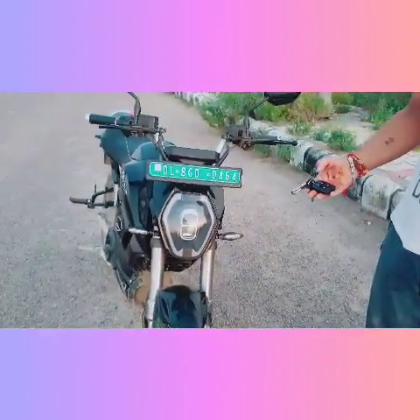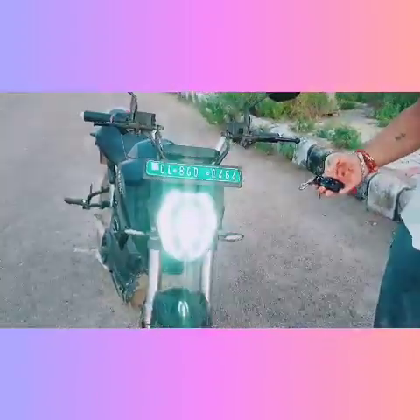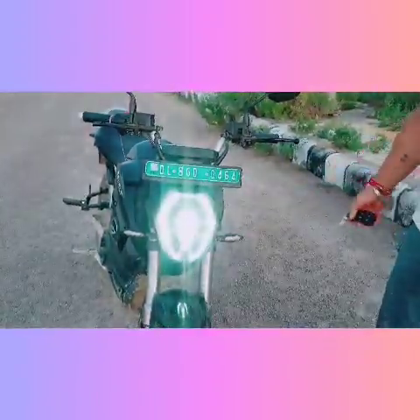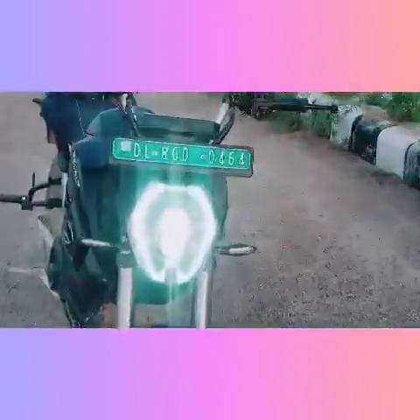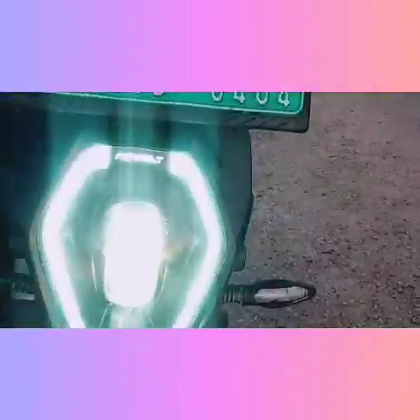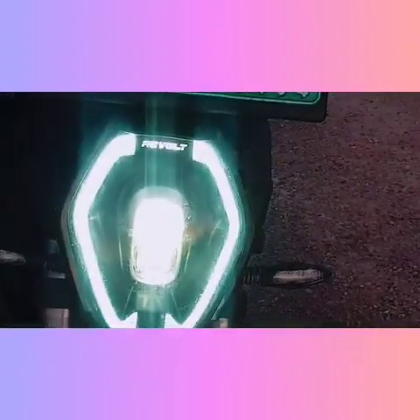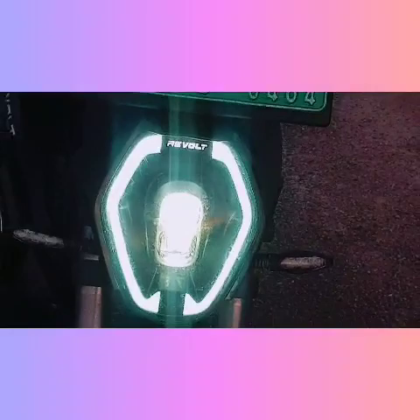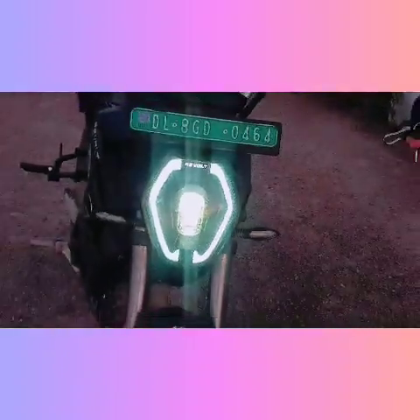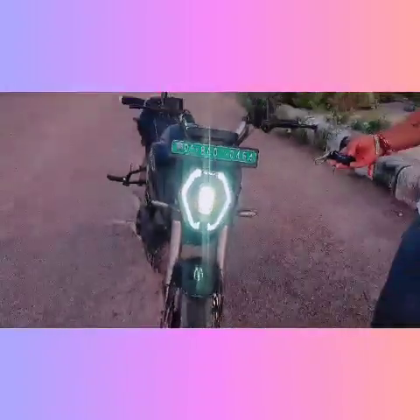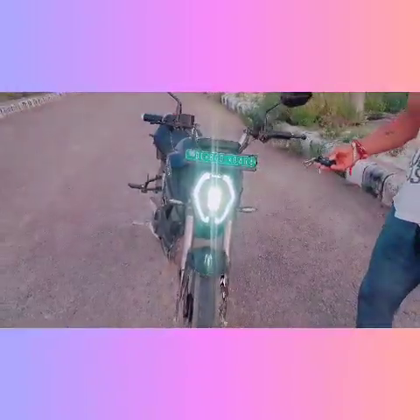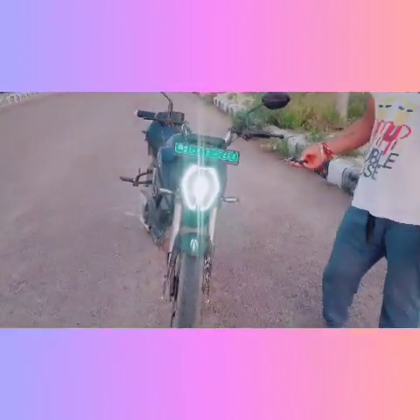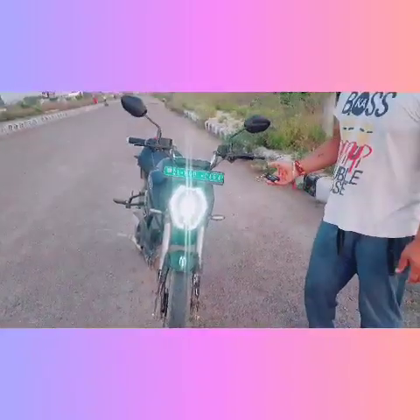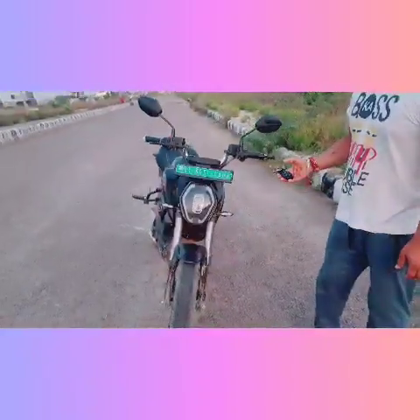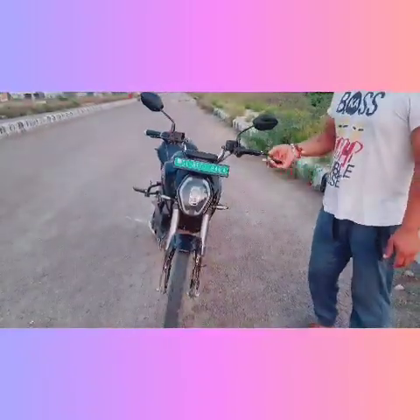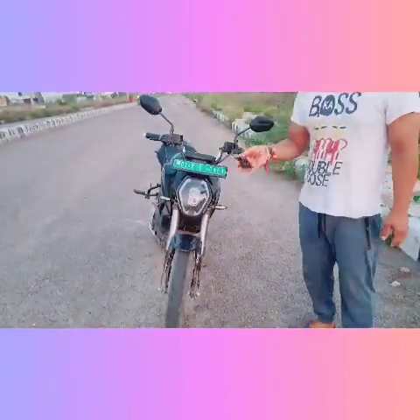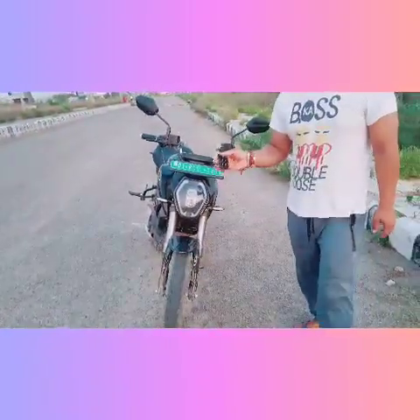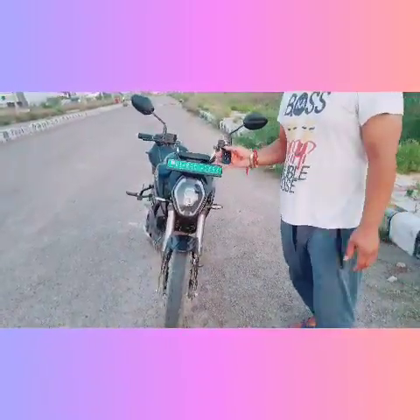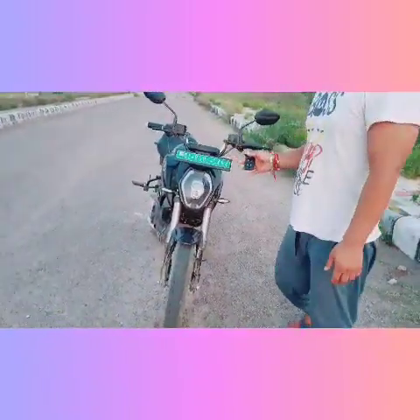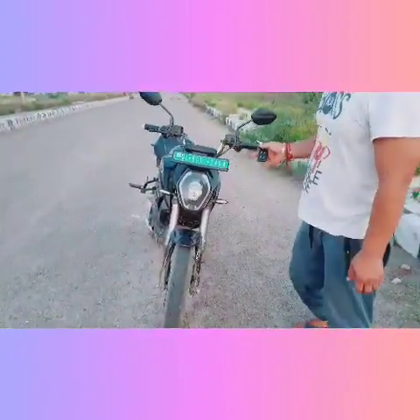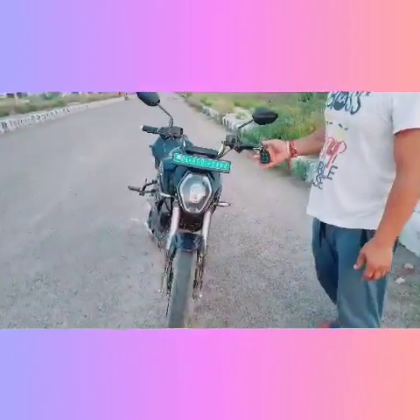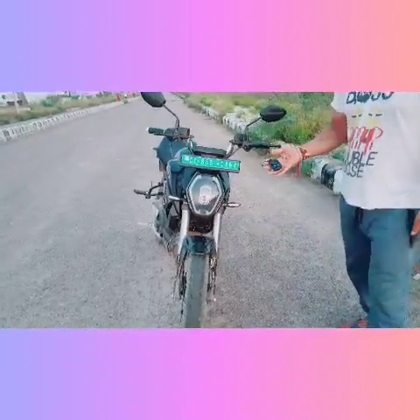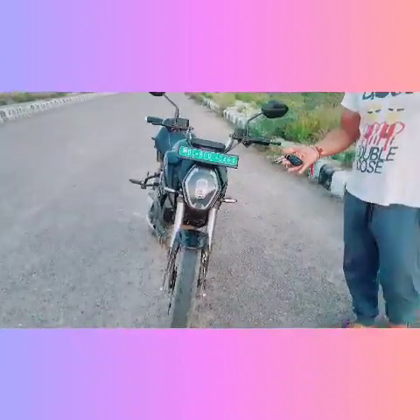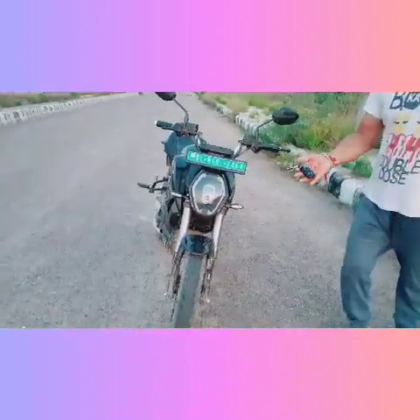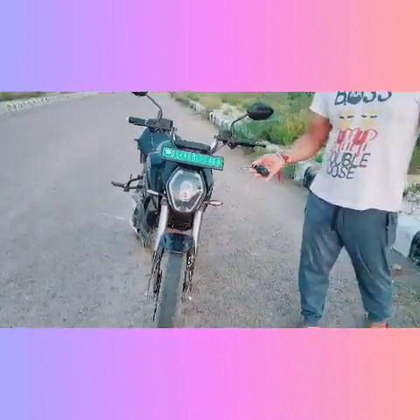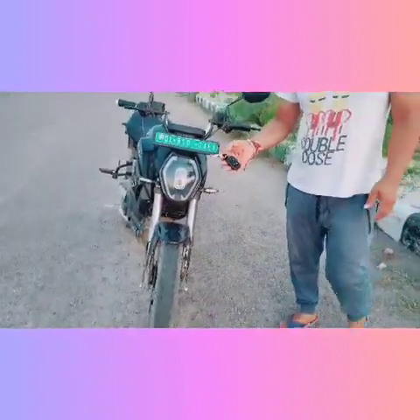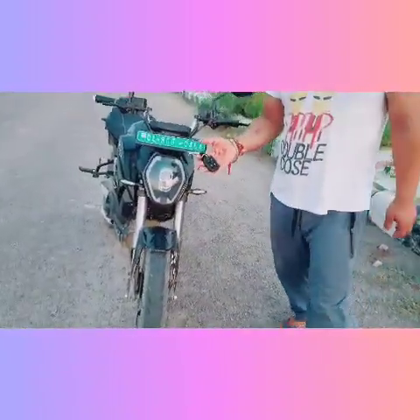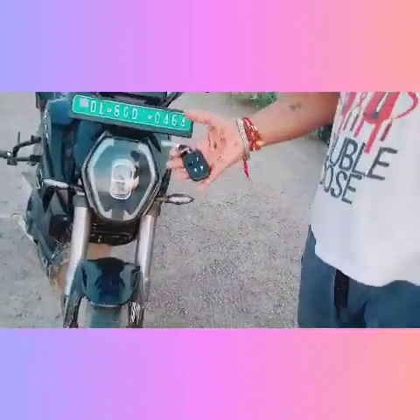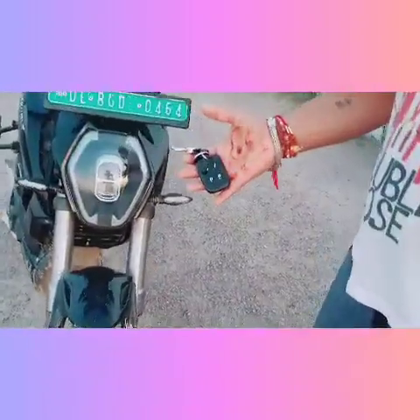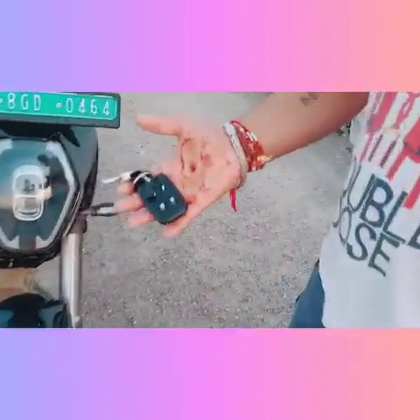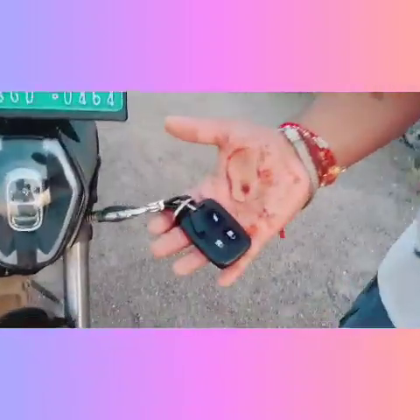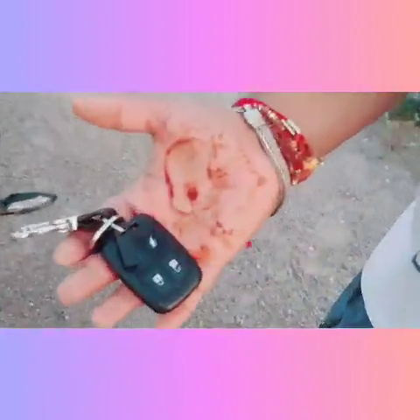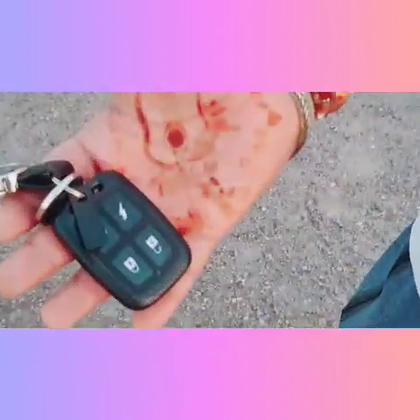This bike is fully remote operated. This is the car remote and this is the bike remote.